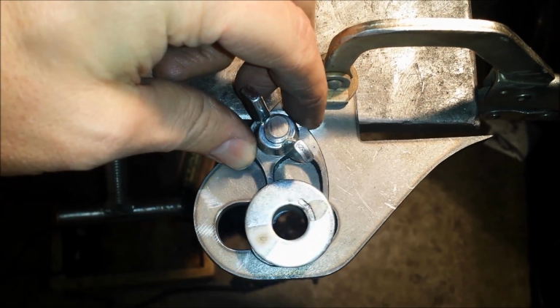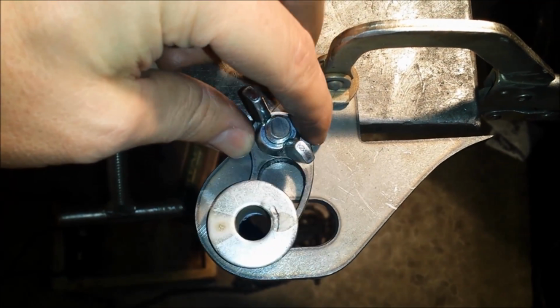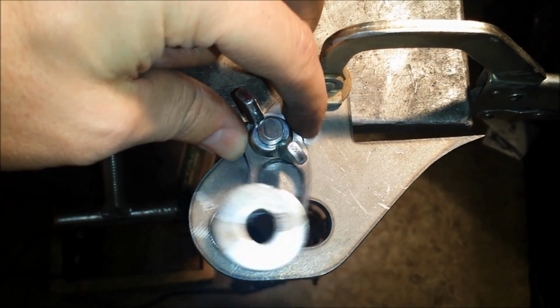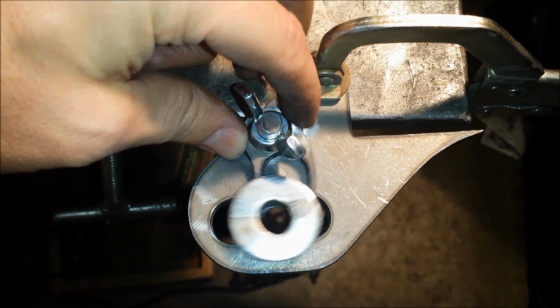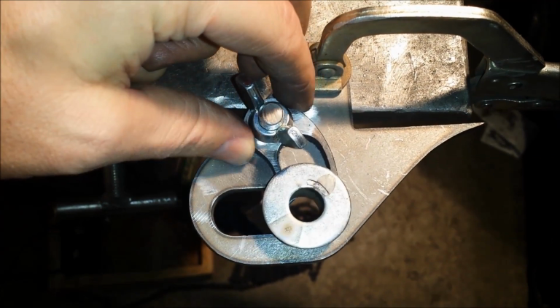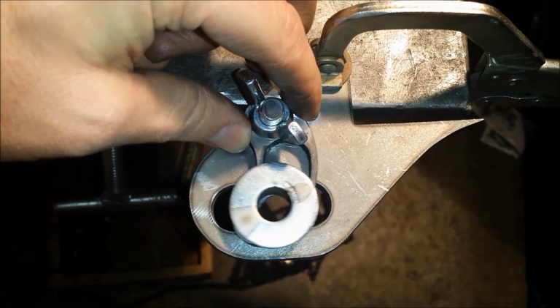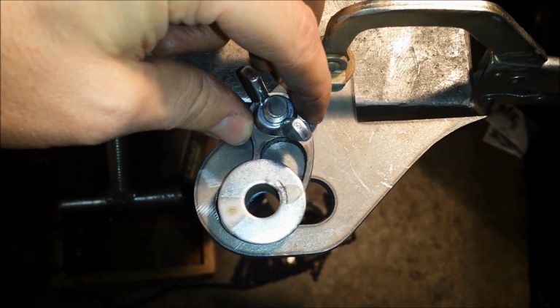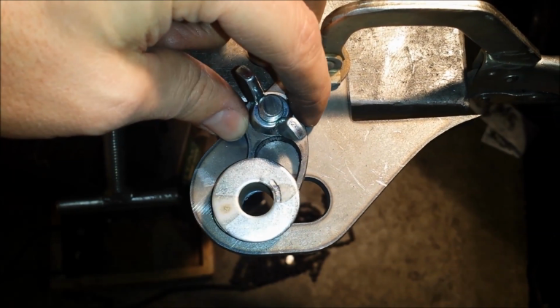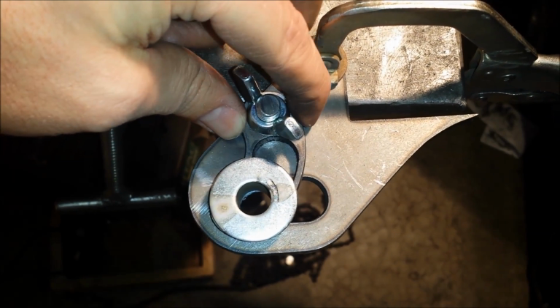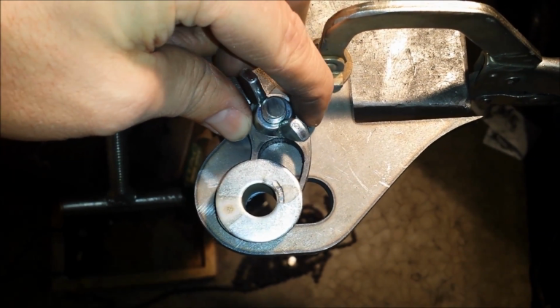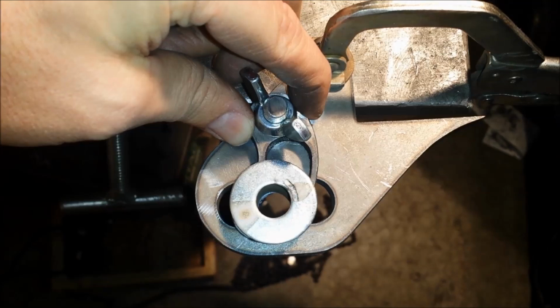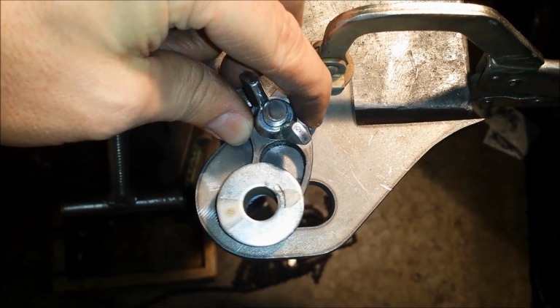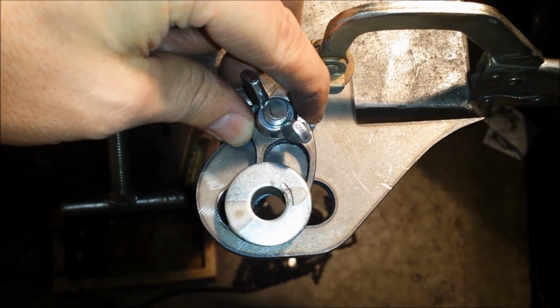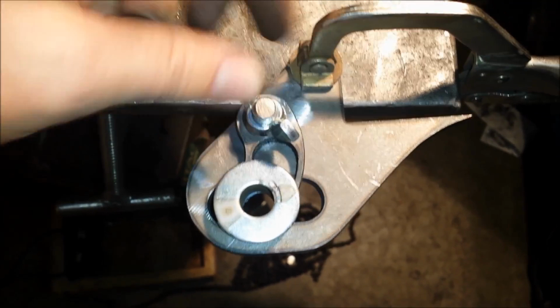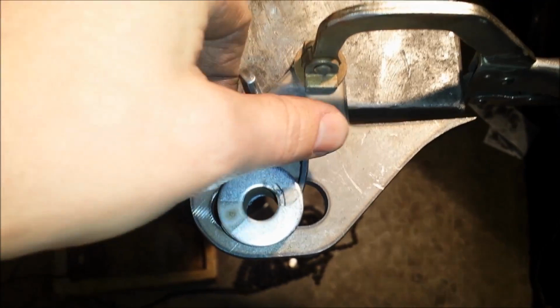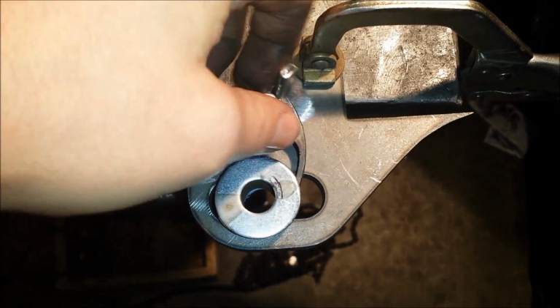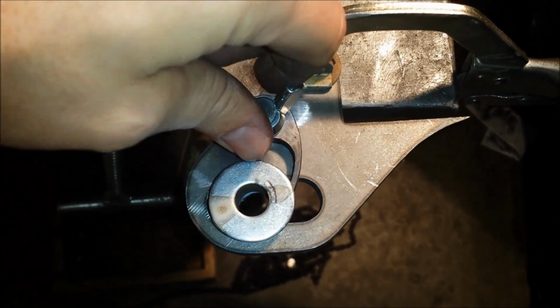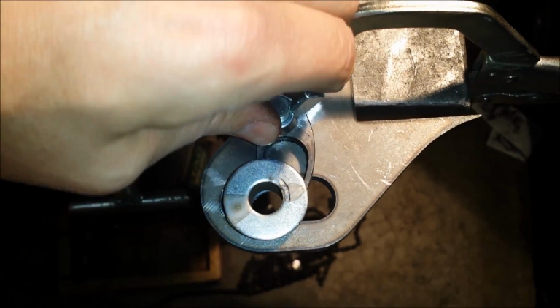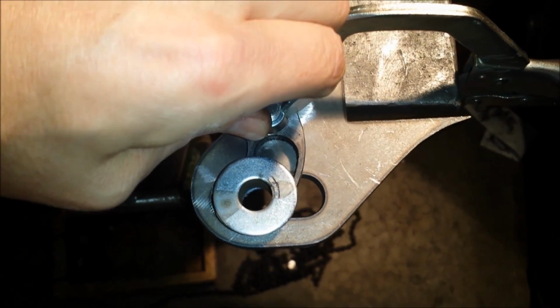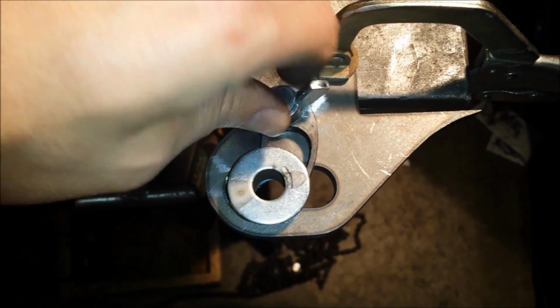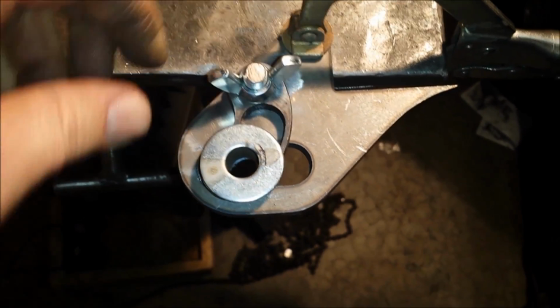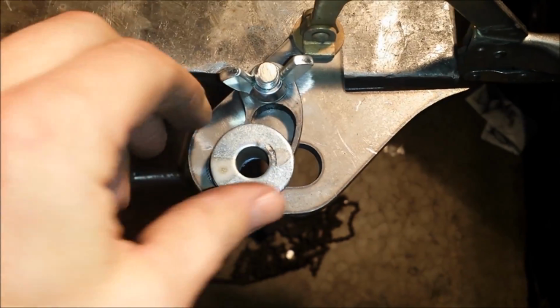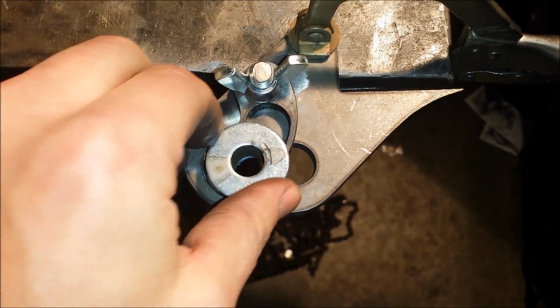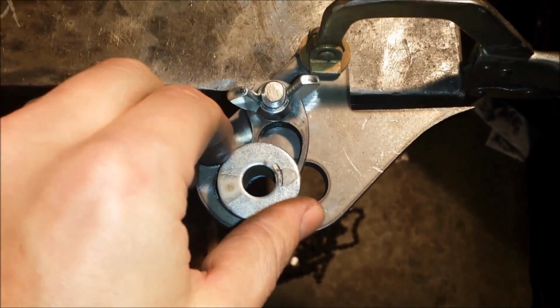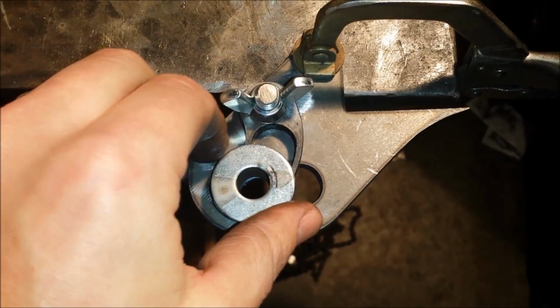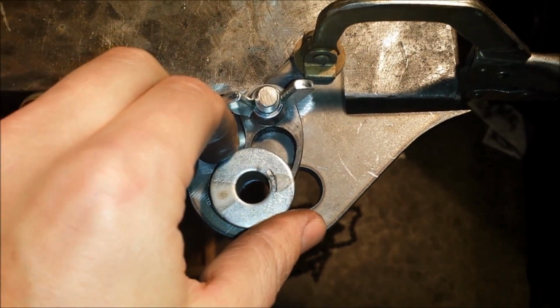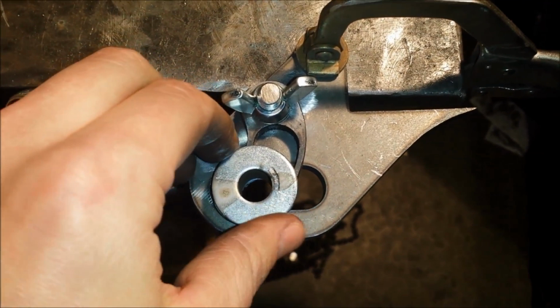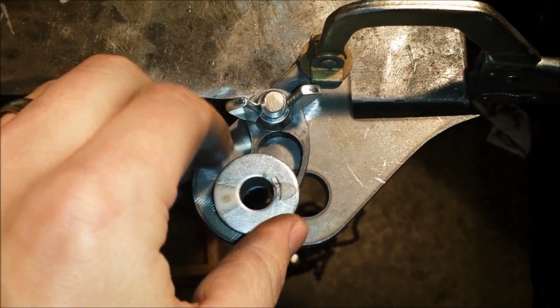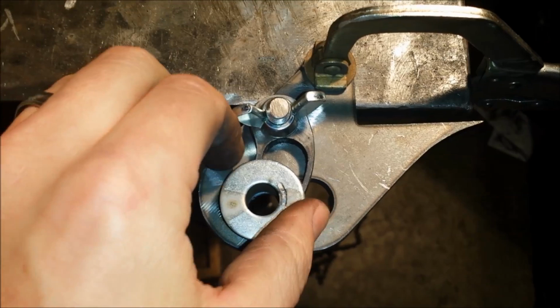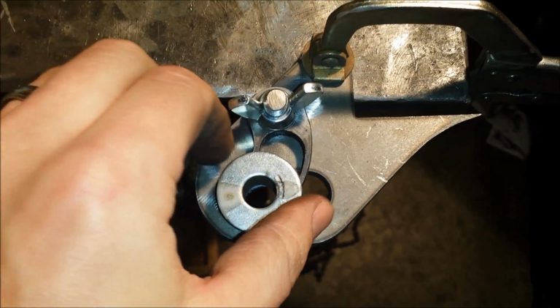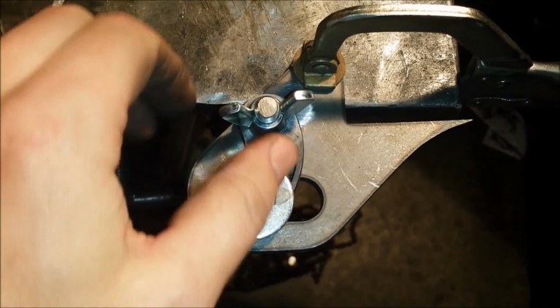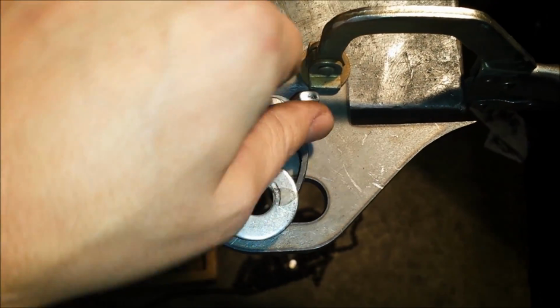All I have to do is use this to tighten my chain up, then I can lock it down wherever I need to, and it's not moving from wherever it's at.